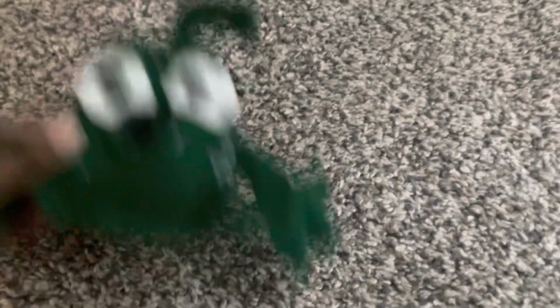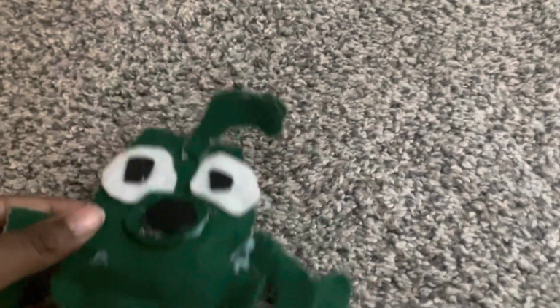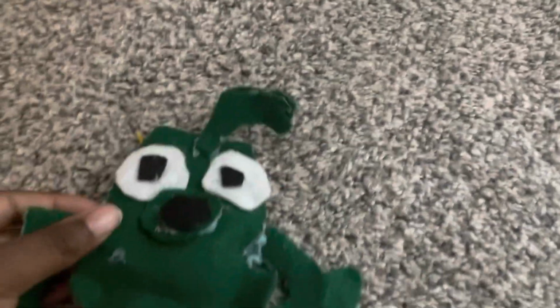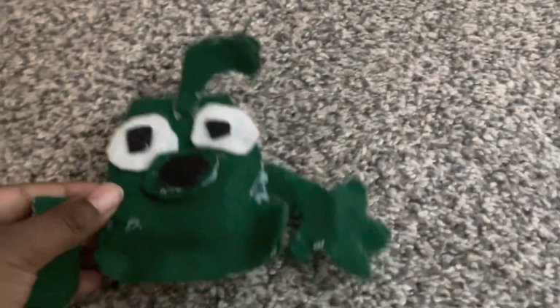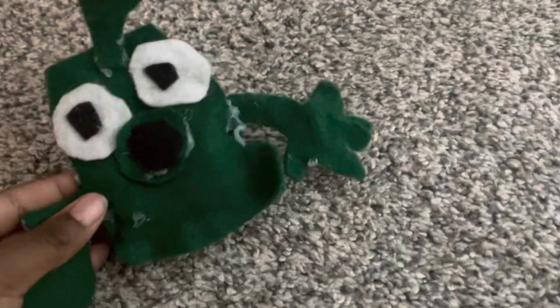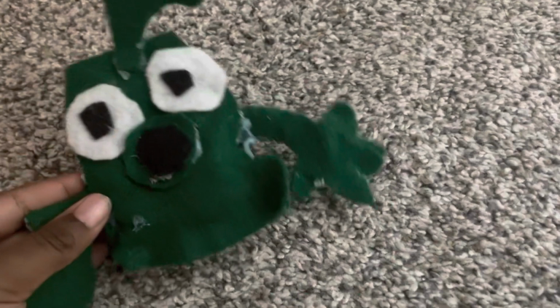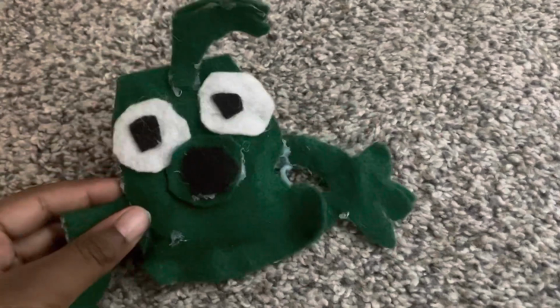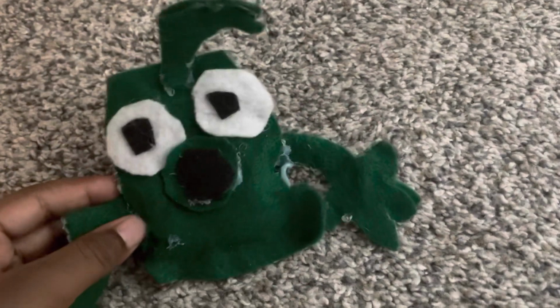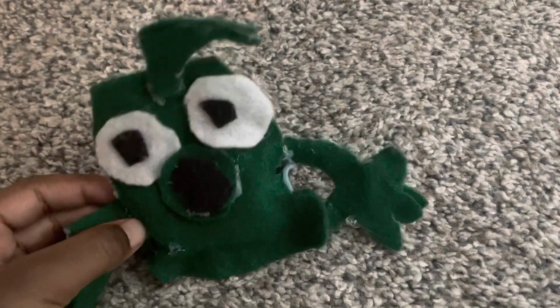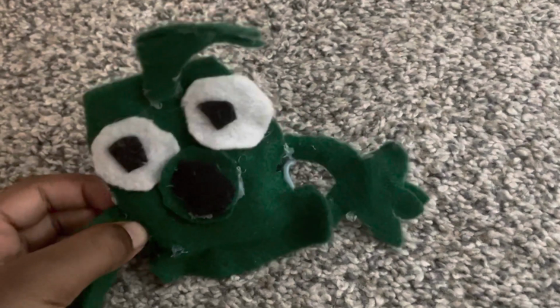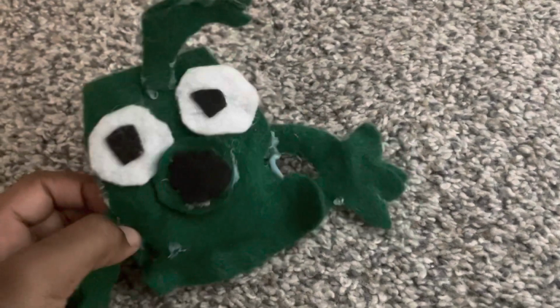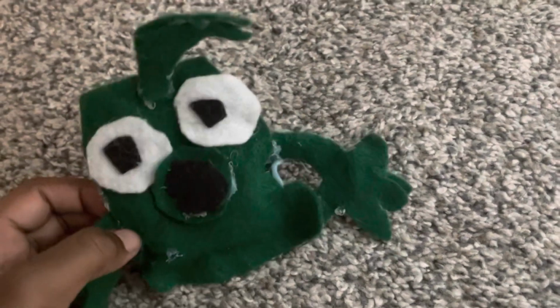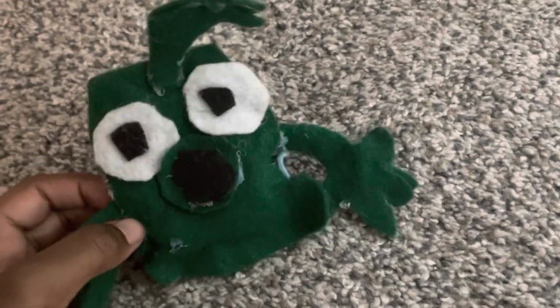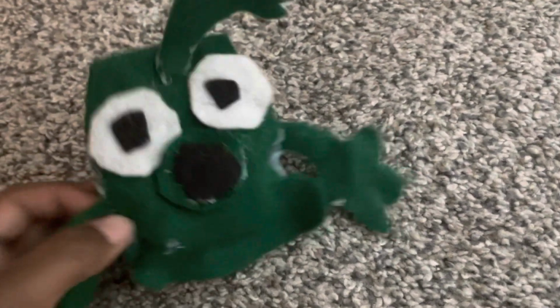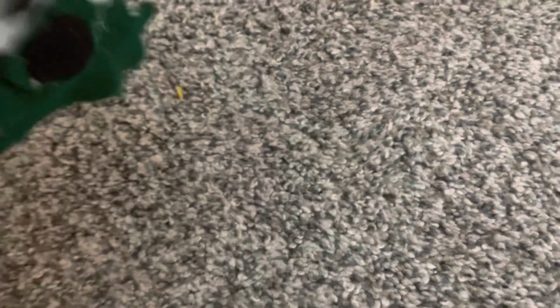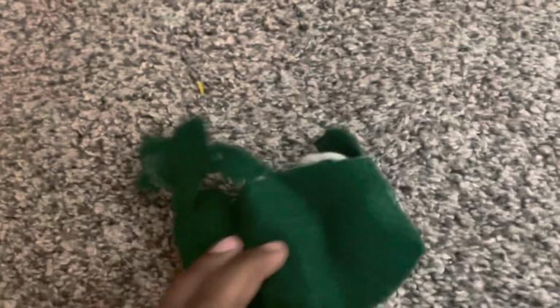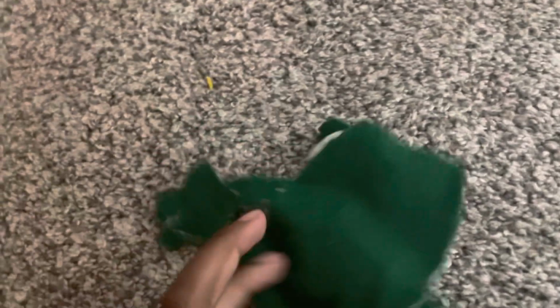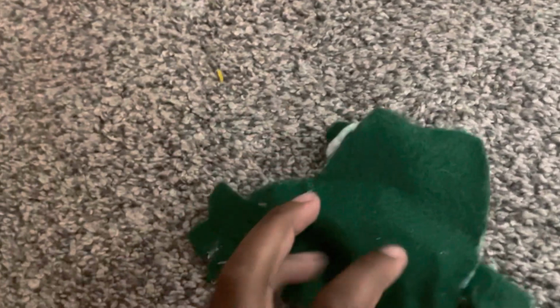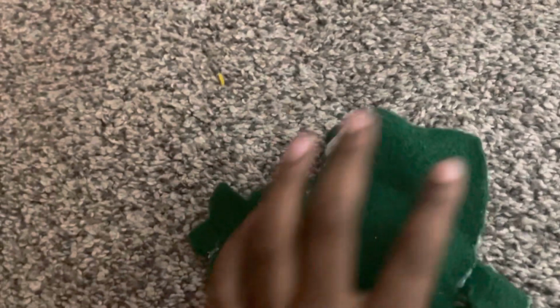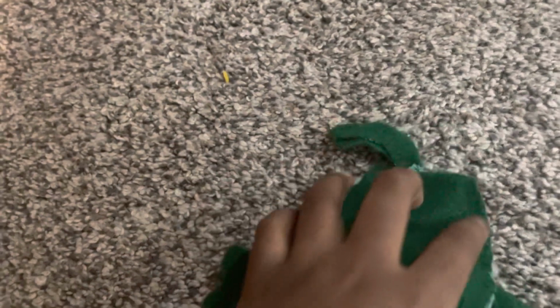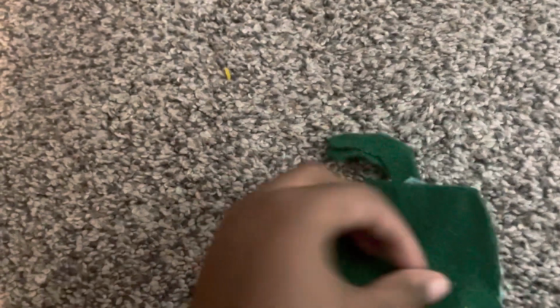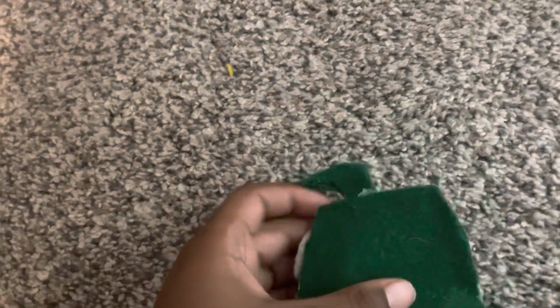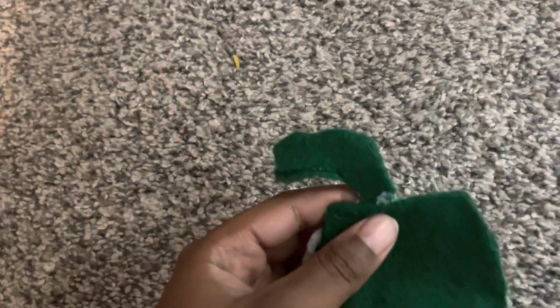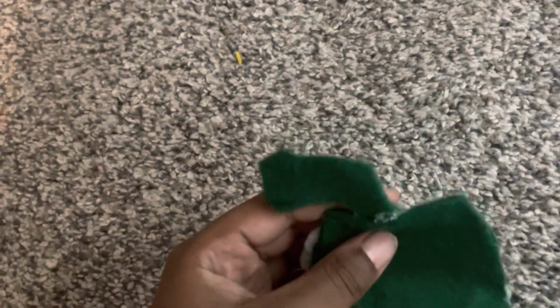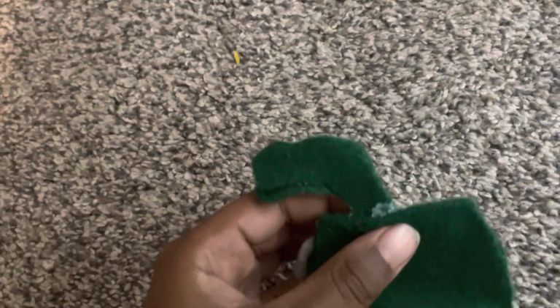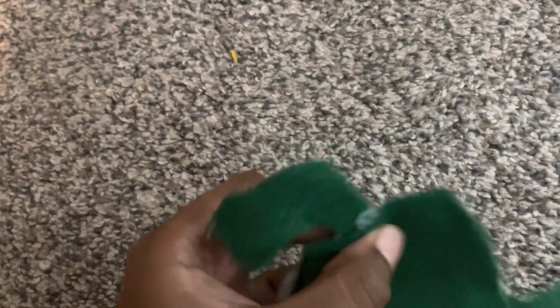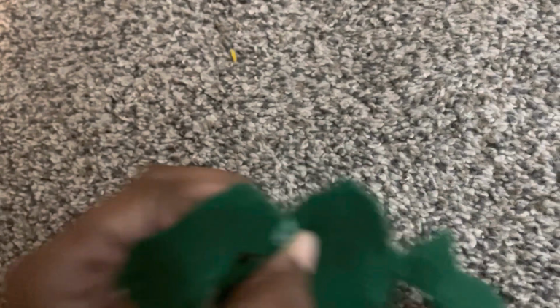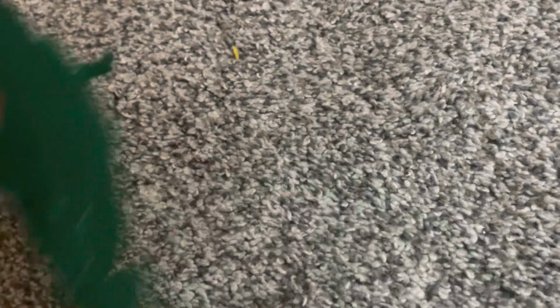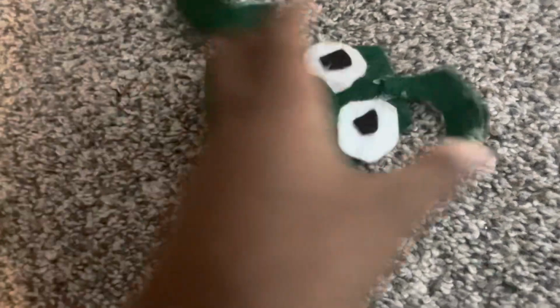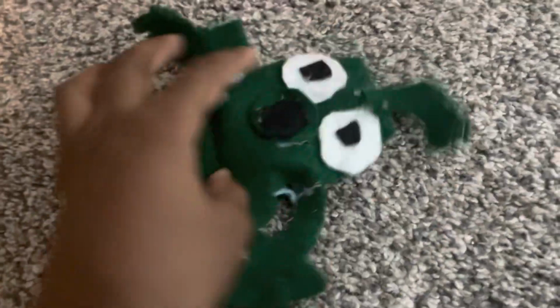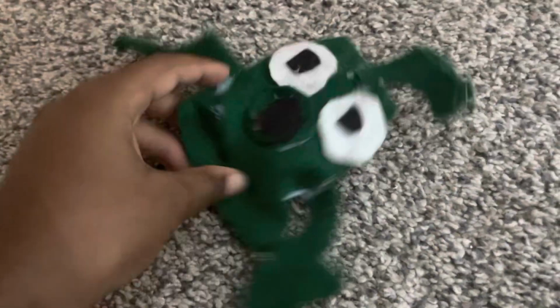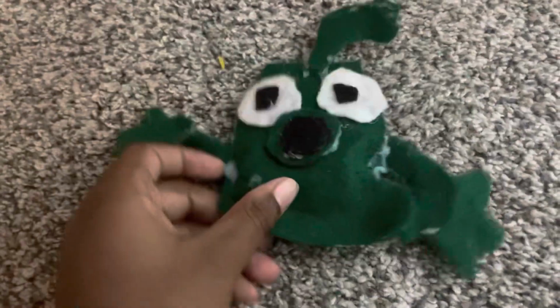First up, we got Sponge. I like this one. It's pretty cool.